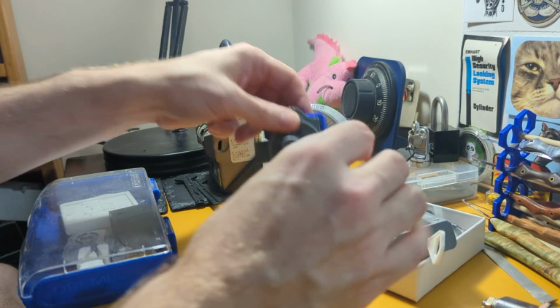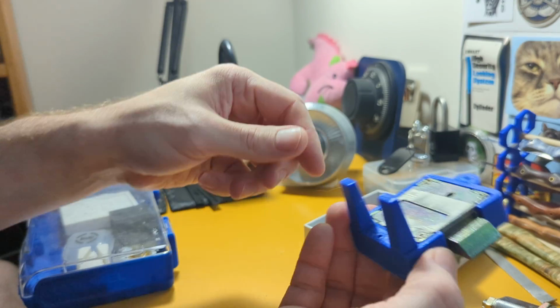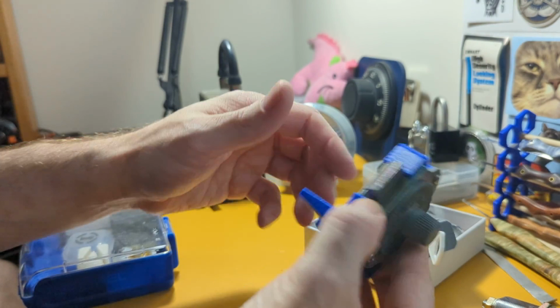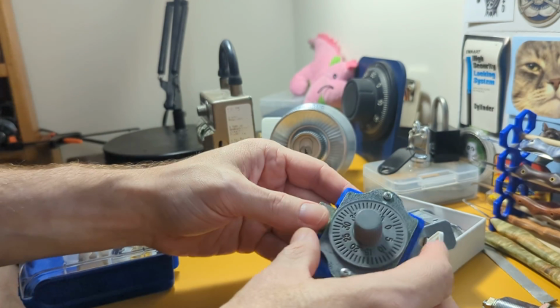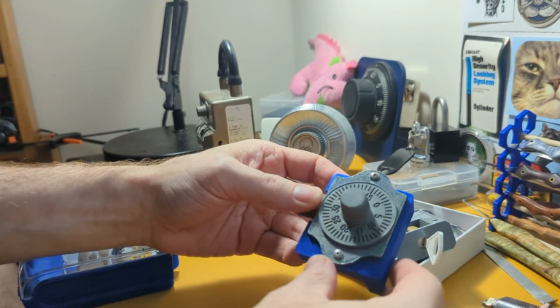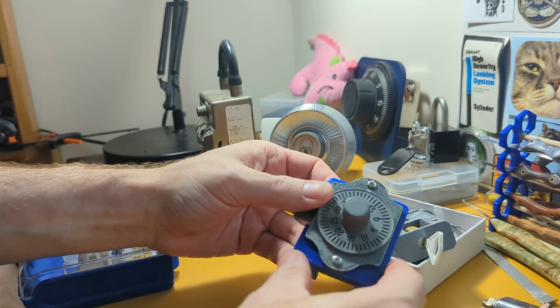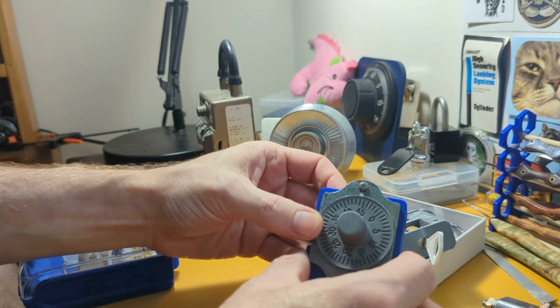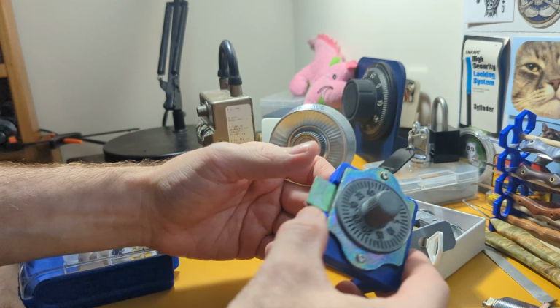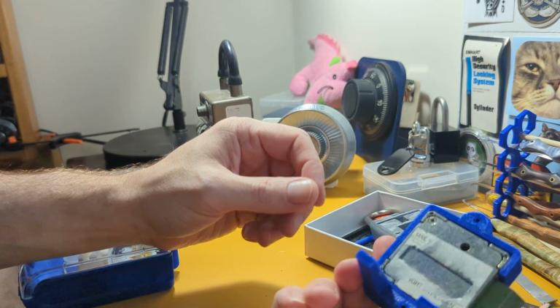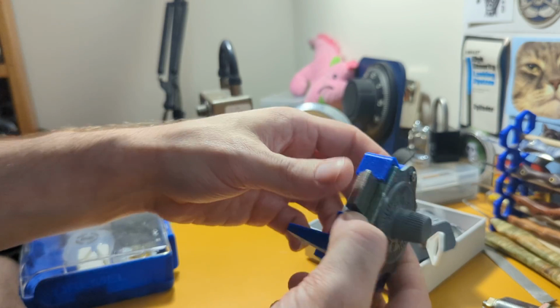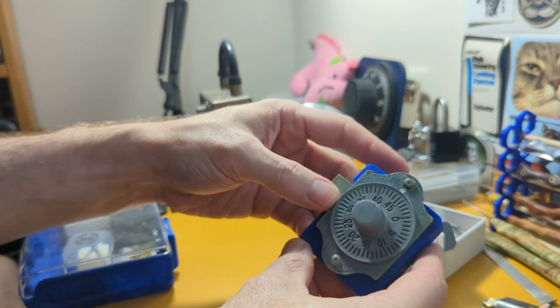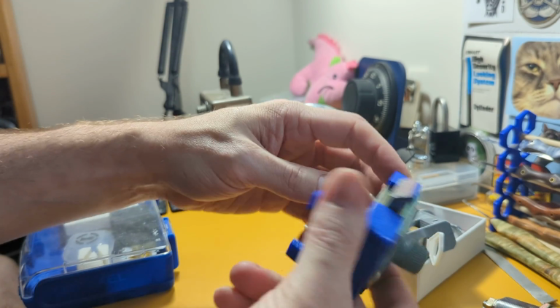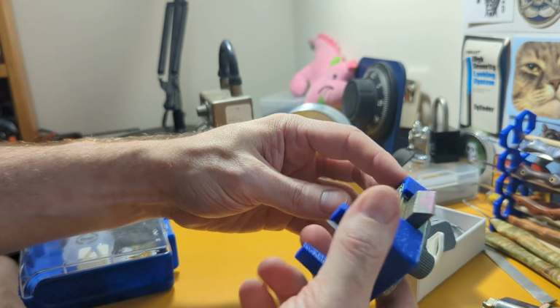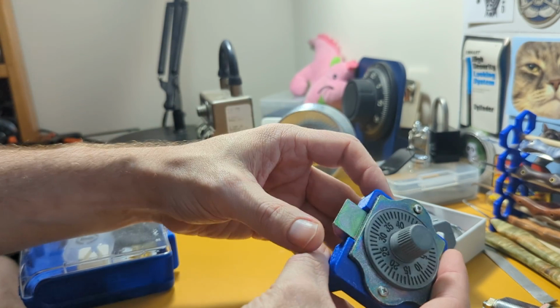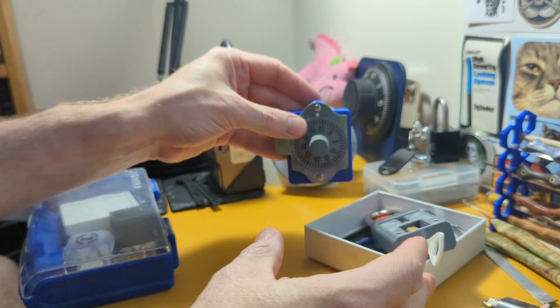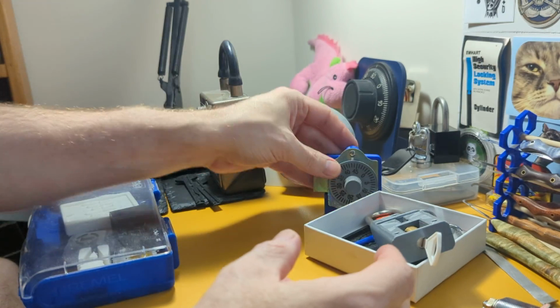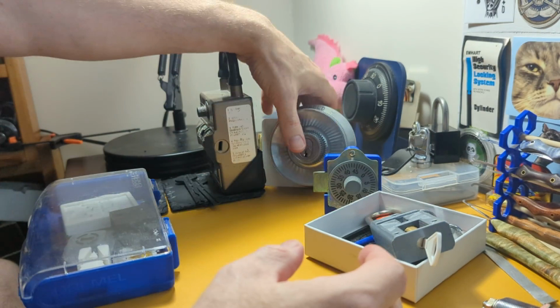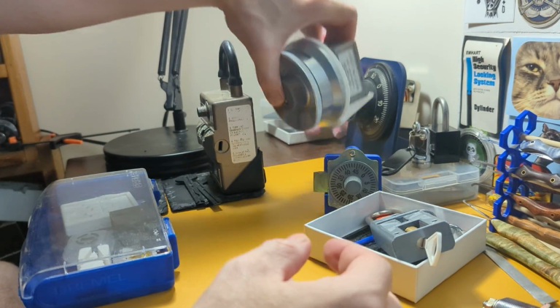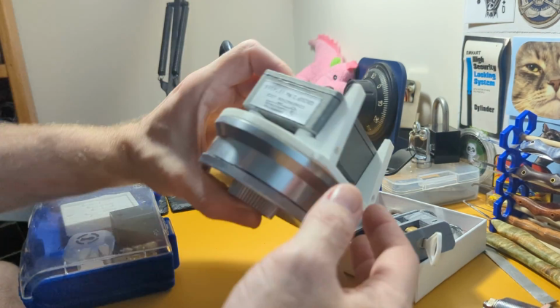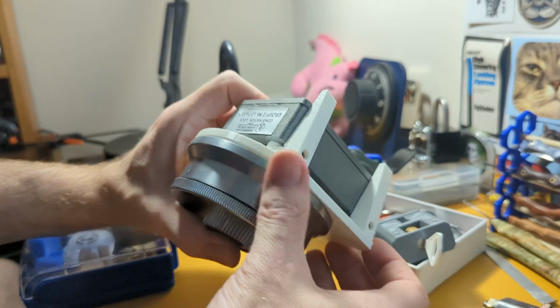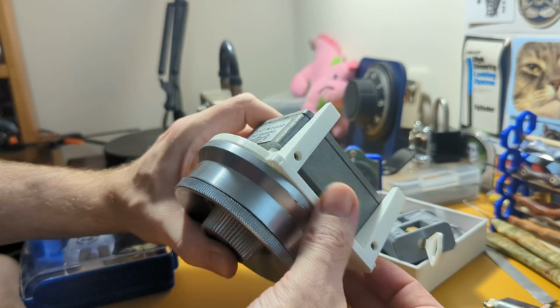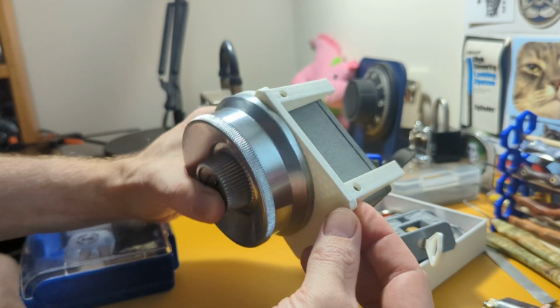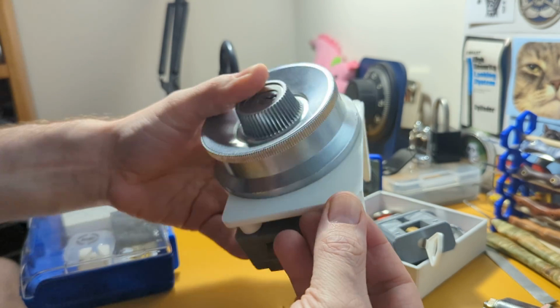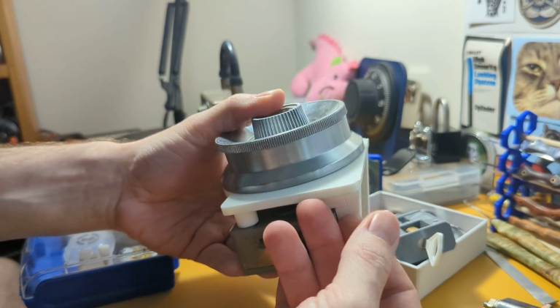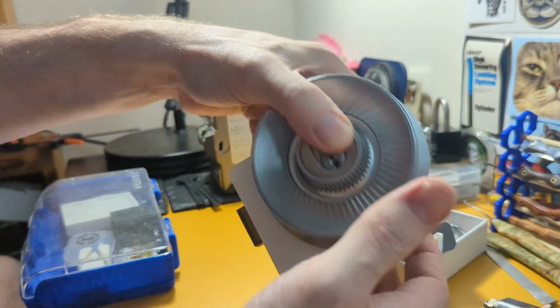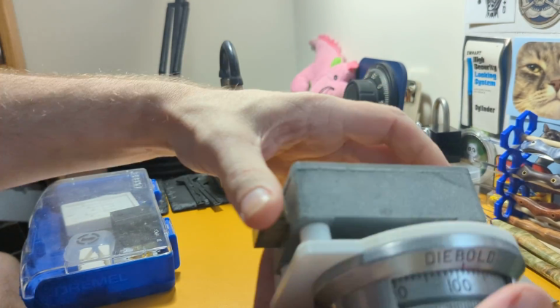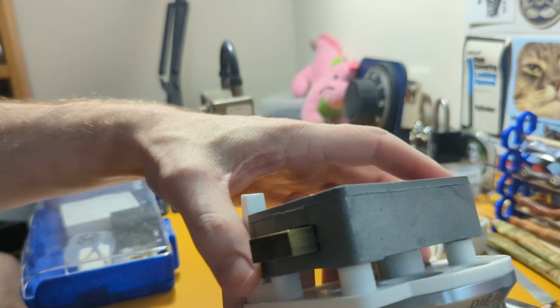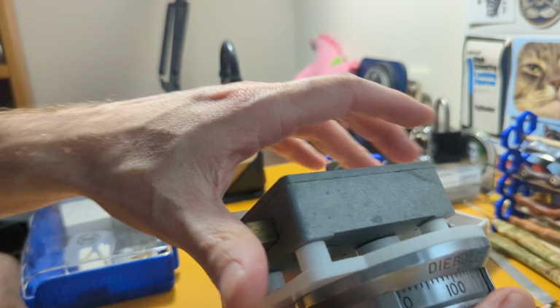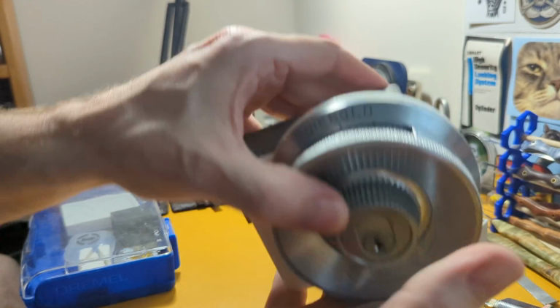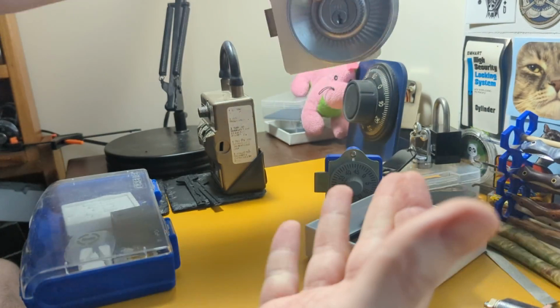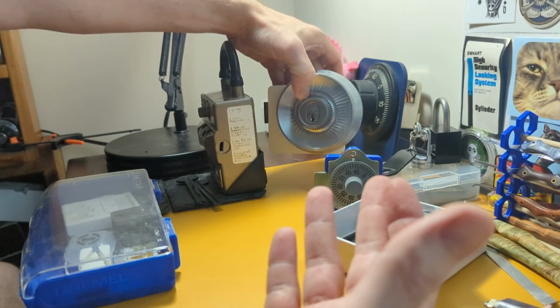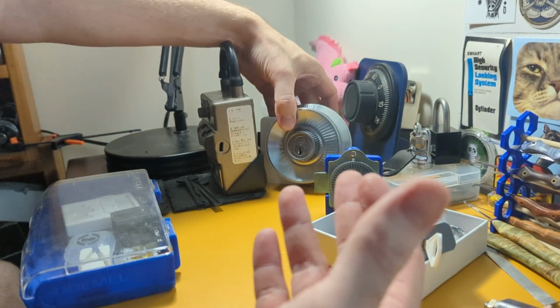I have a little miniature mailbox style lock that didn't have a stand, so I just designed one and printed it. Same thing with stands you can print for safe locks. These have been really nice — you can find them on Thingiverse.